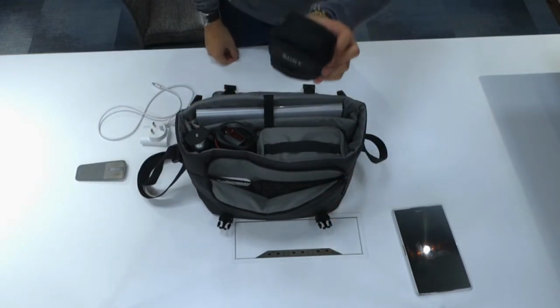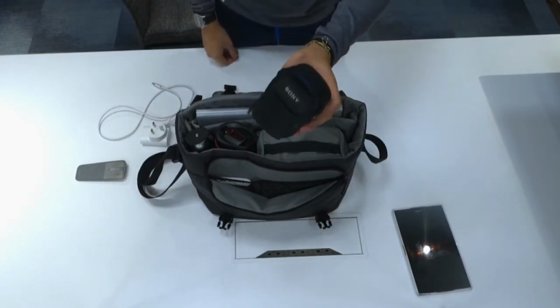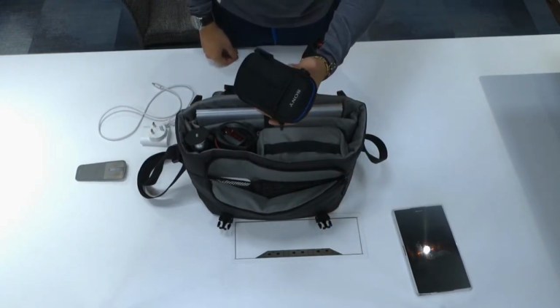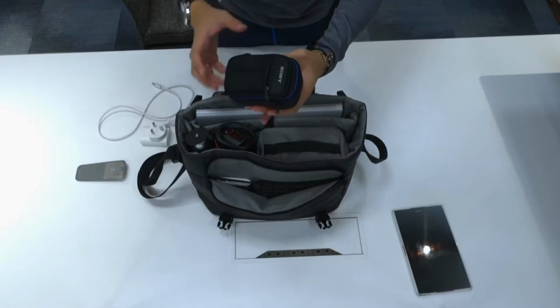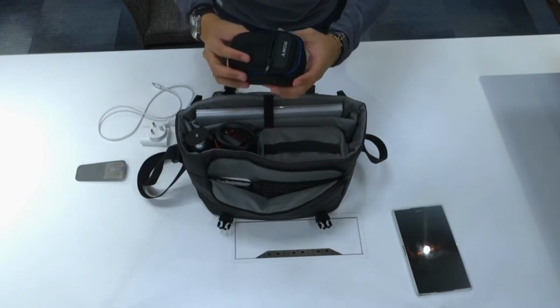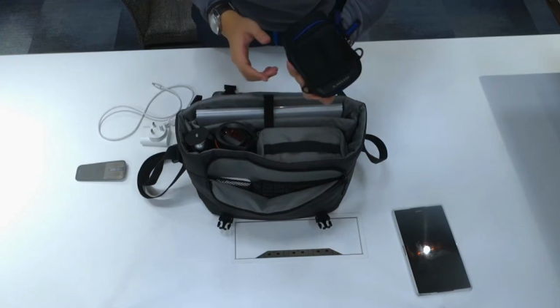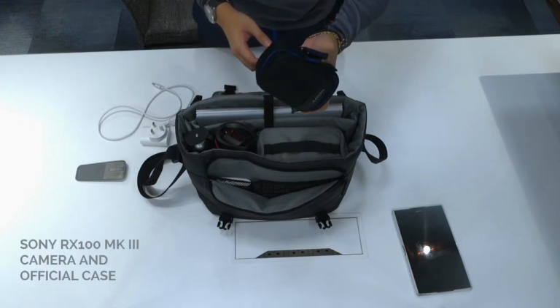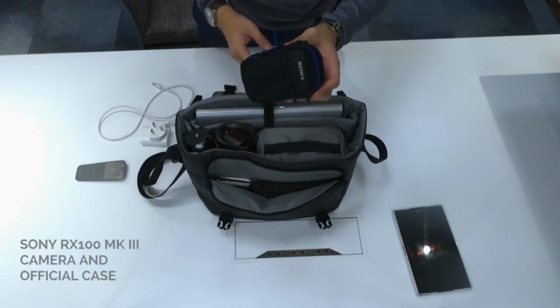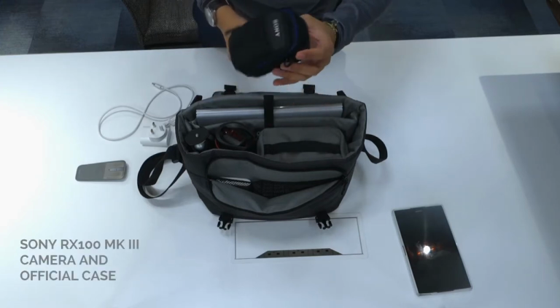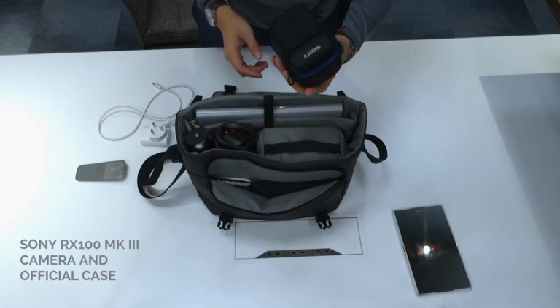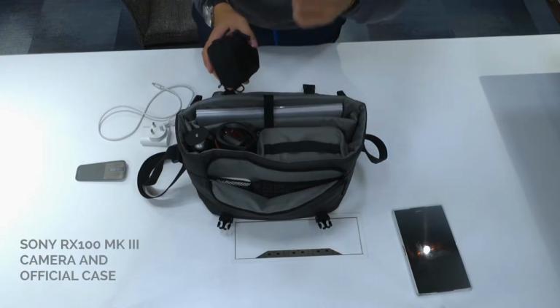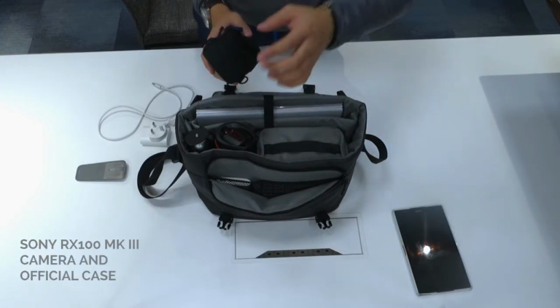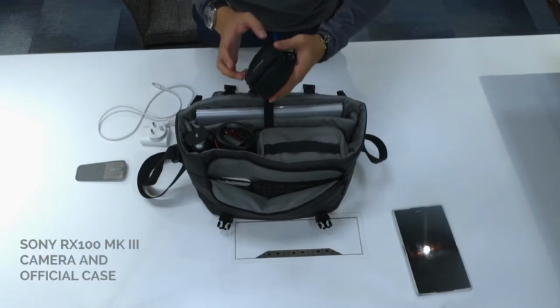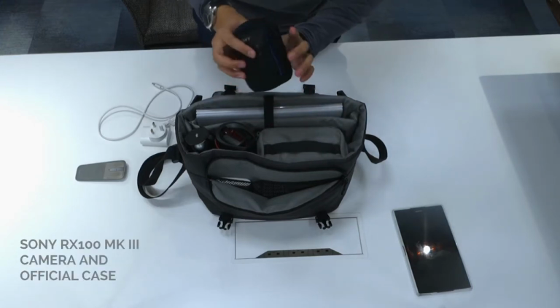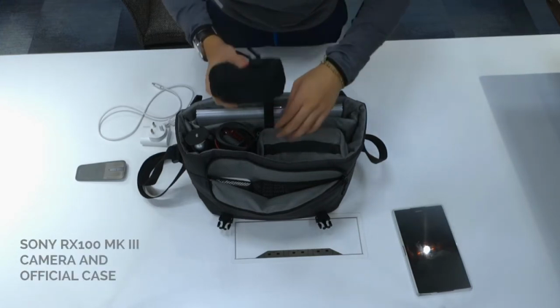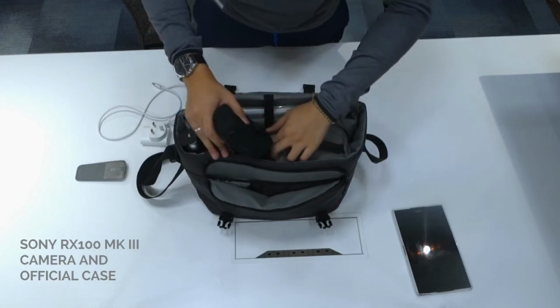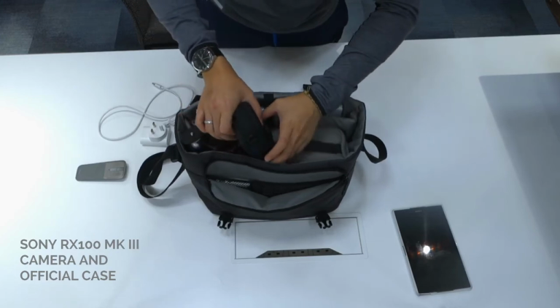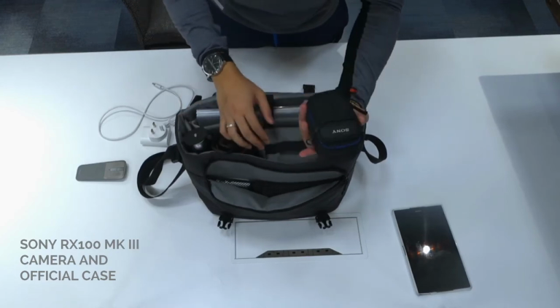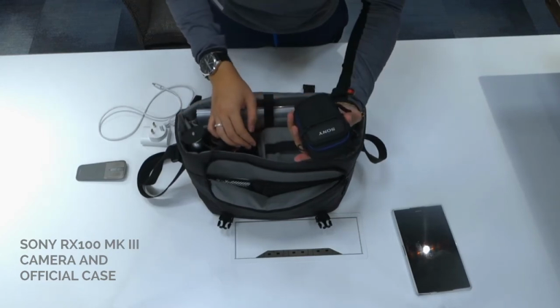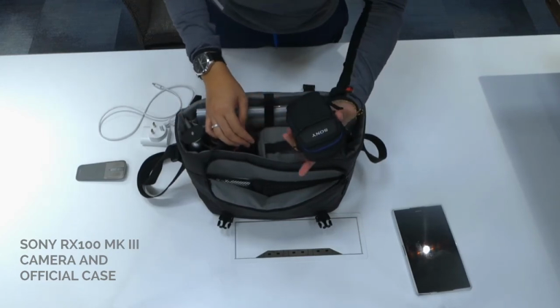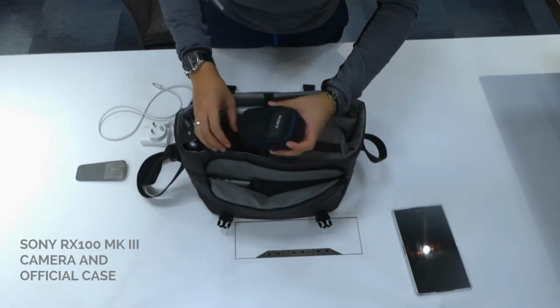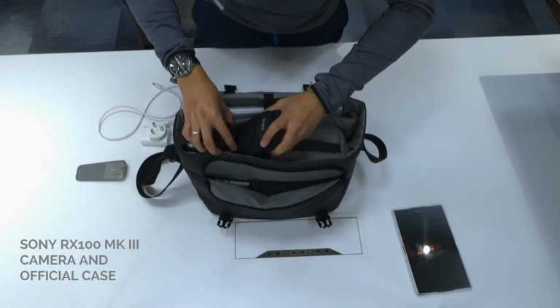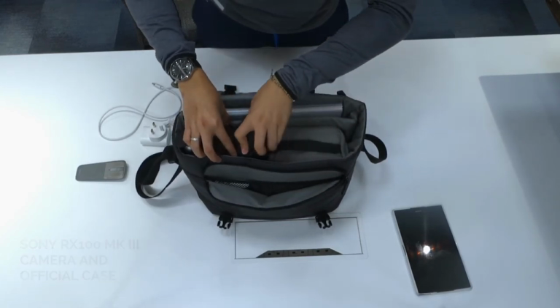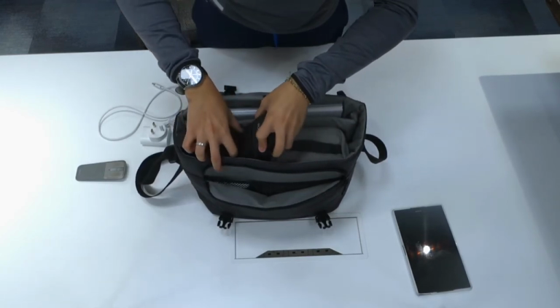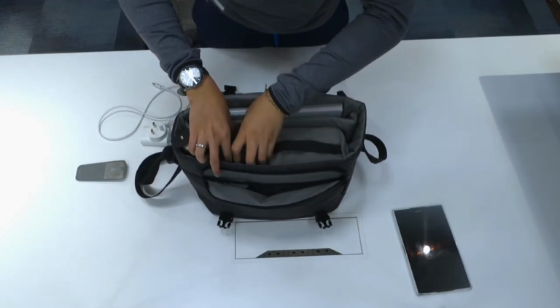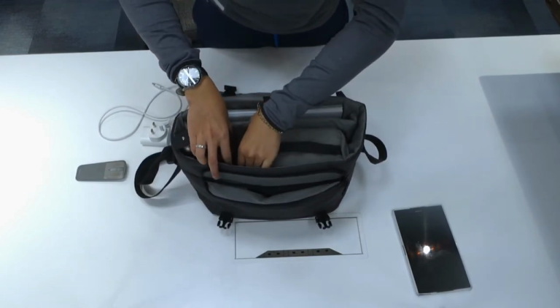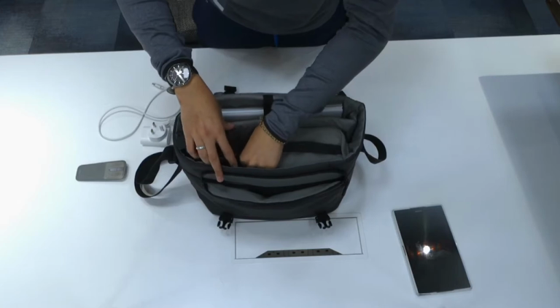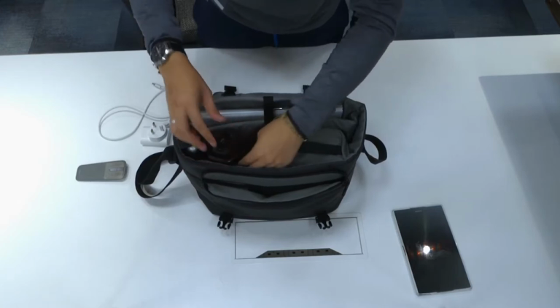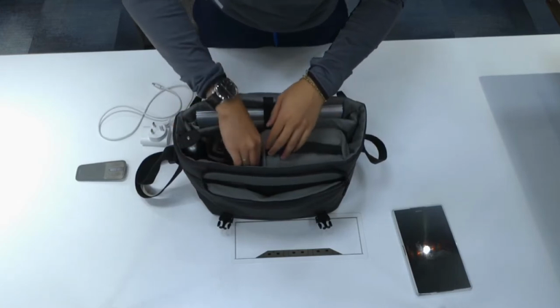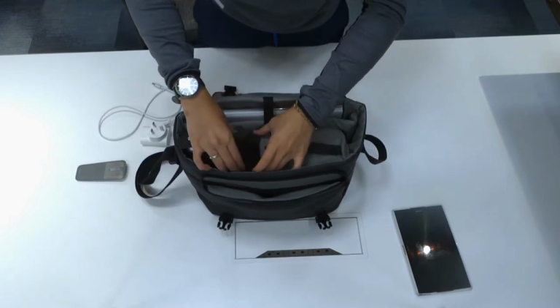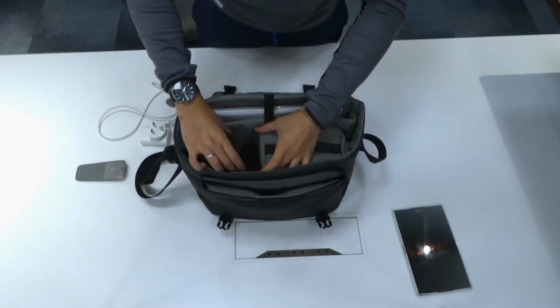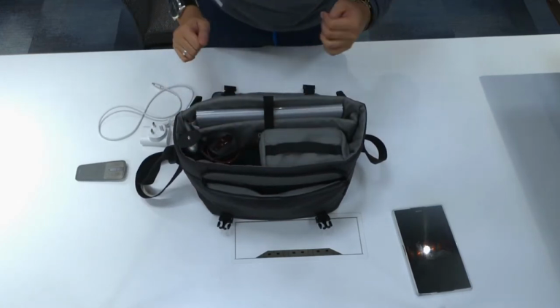If I'm going on a full breakaway, I'd also bring my RX100 Mark III — that's actually recording right now. I've got the official Sony case that I would just put on the side, and as you can see there's still some cavity left in the bag.